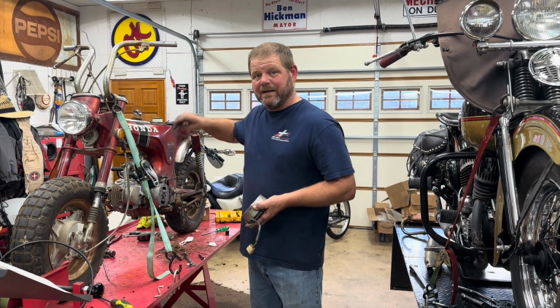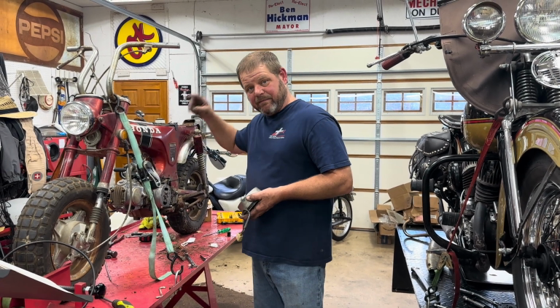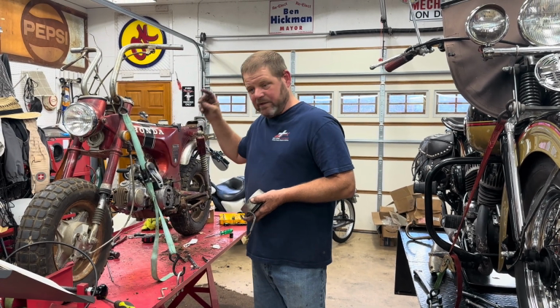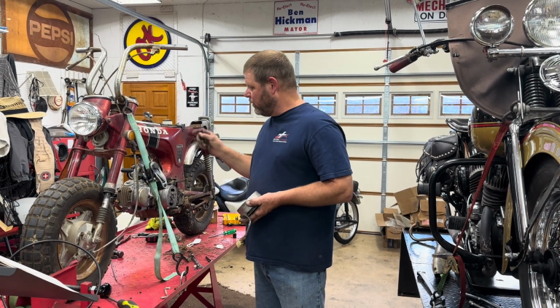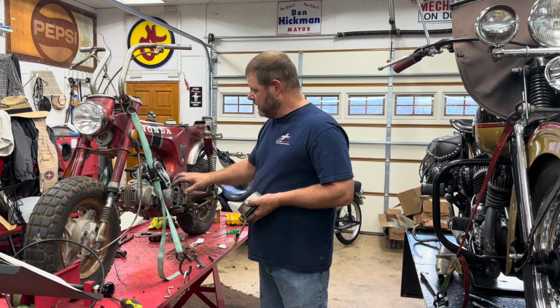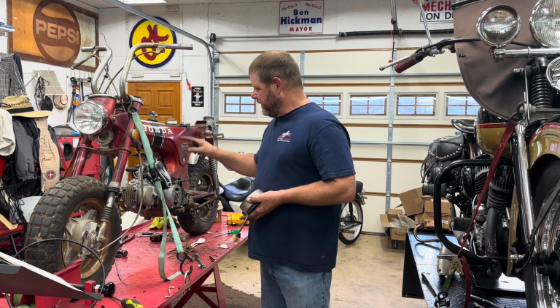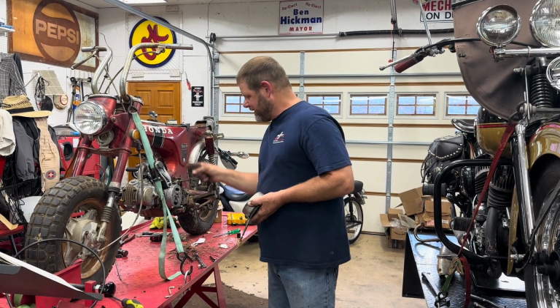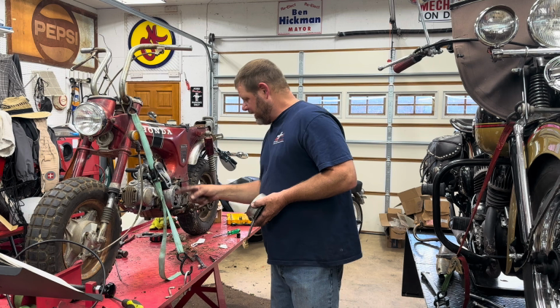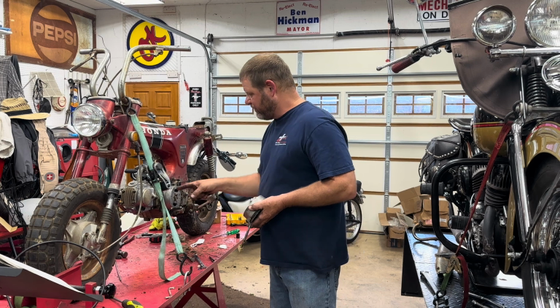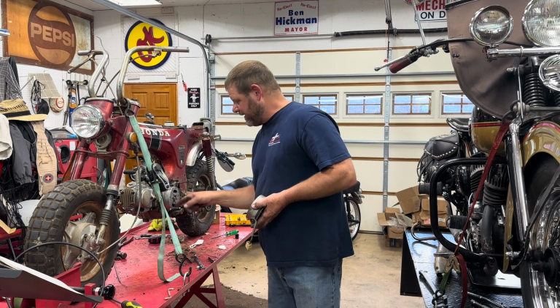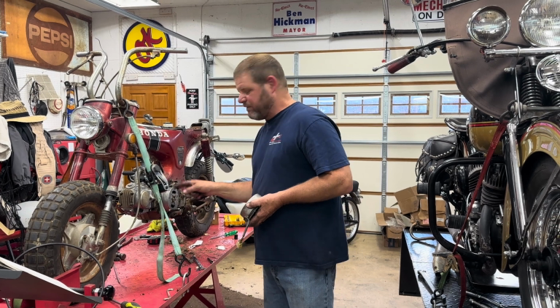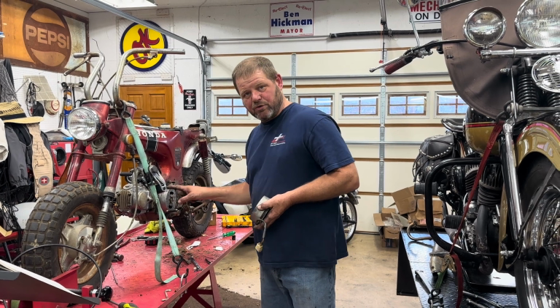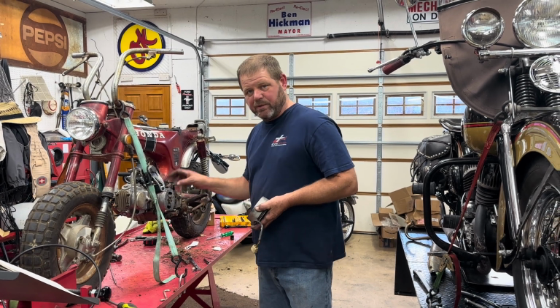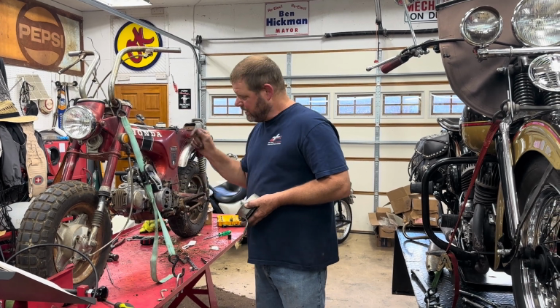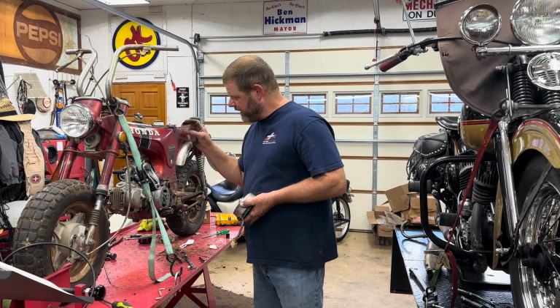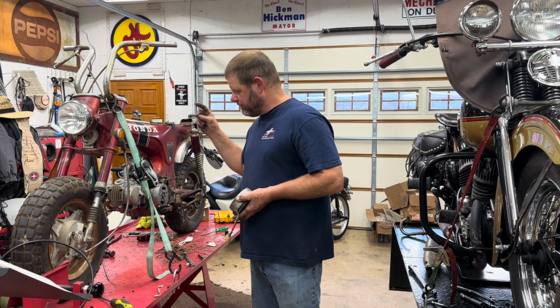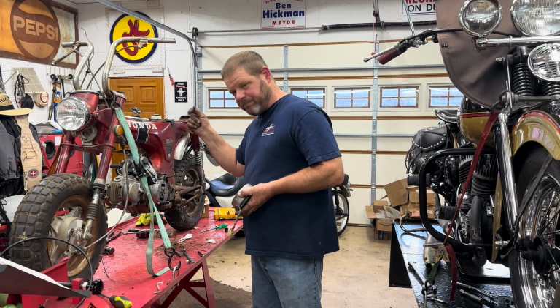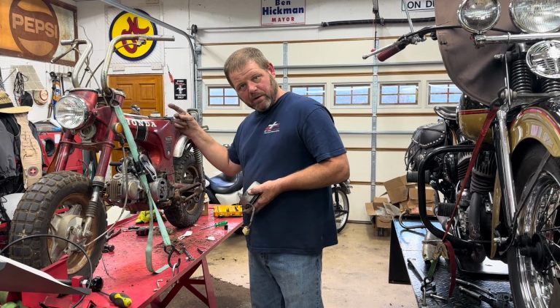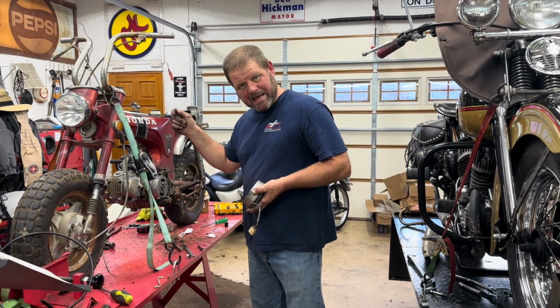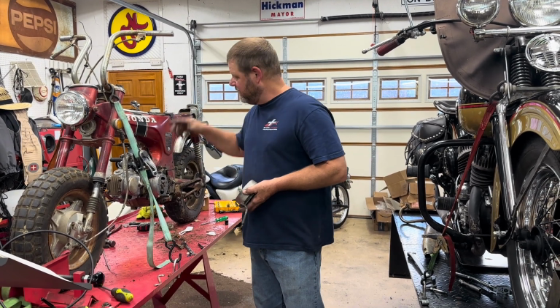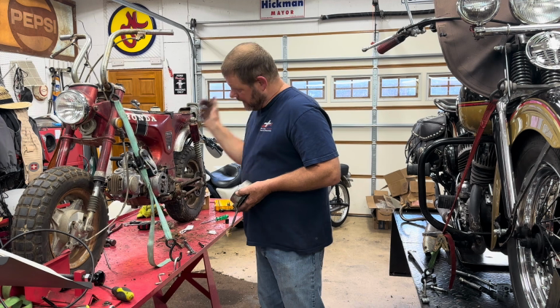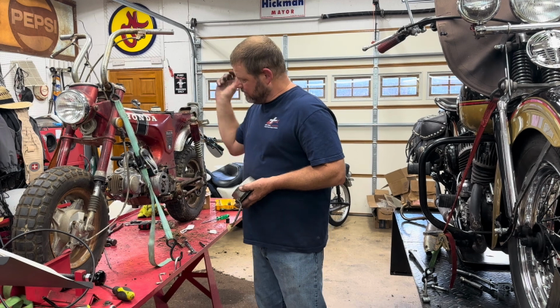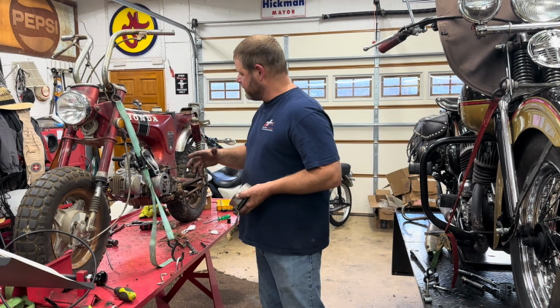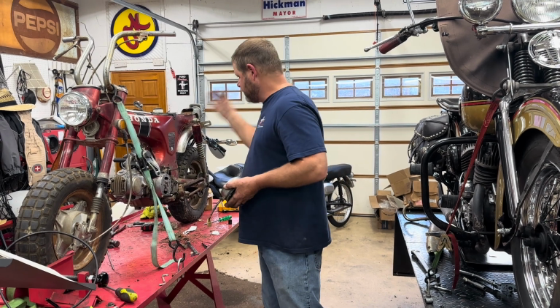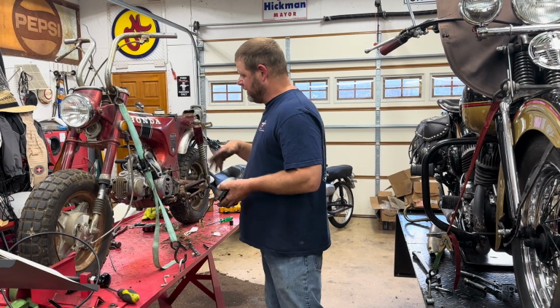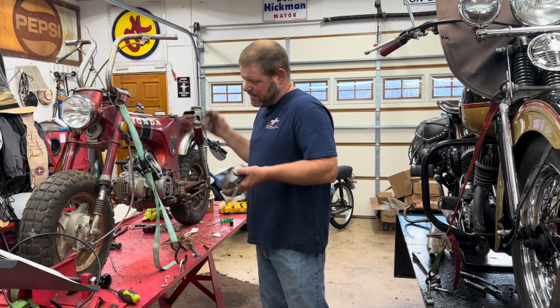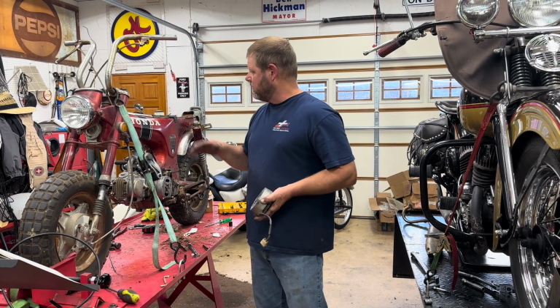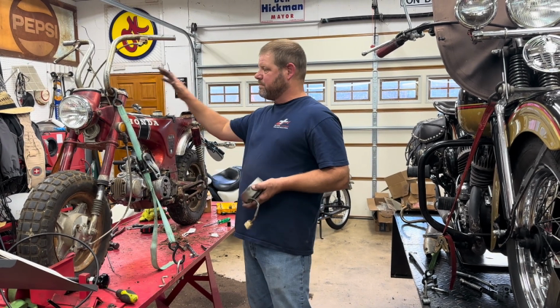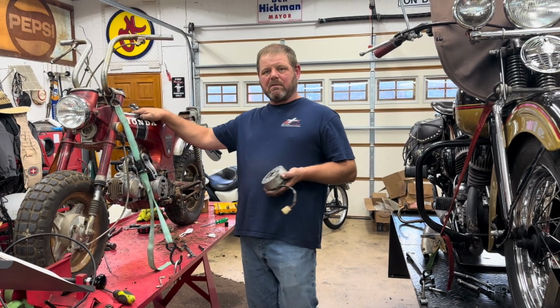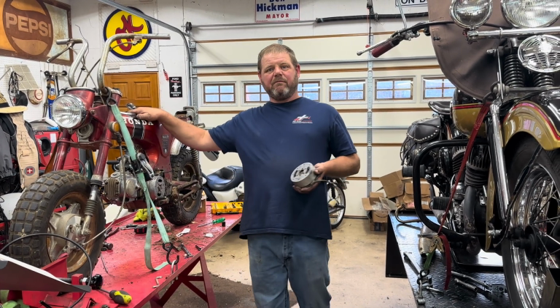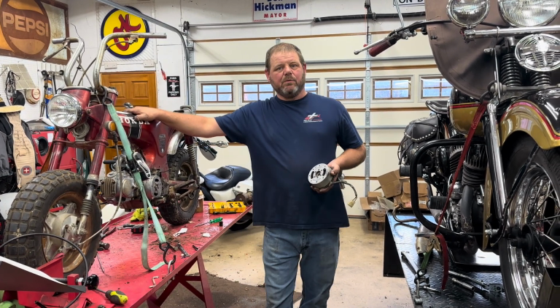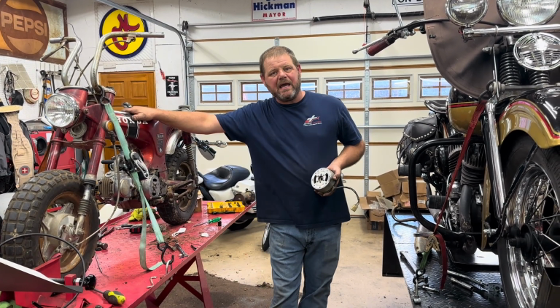The coil has a feed — a negative goes through your points, breaks it on the timing, and then fires the engine. That's how they work. On this bike — the one I had for years — I never ran a battery in it.